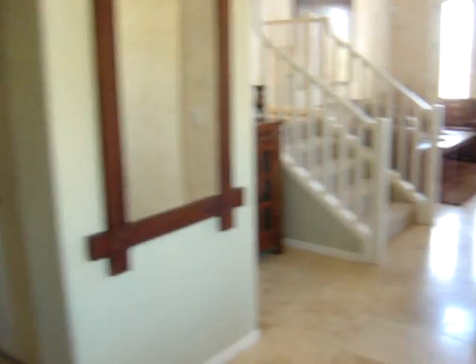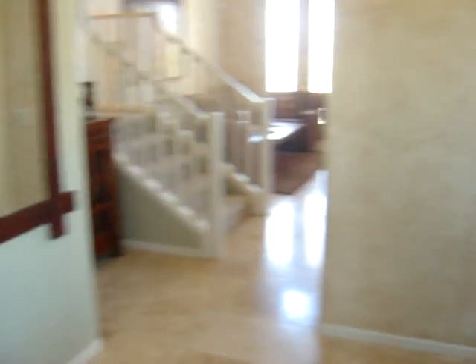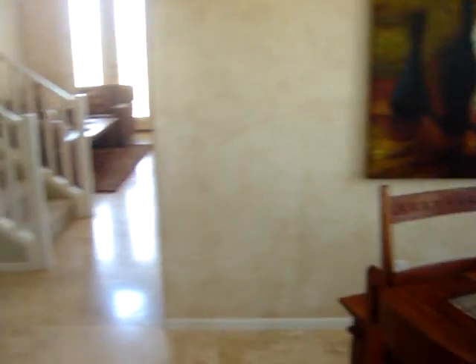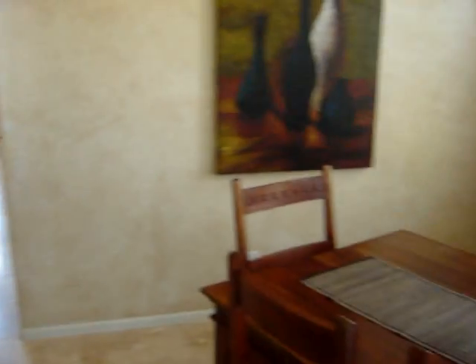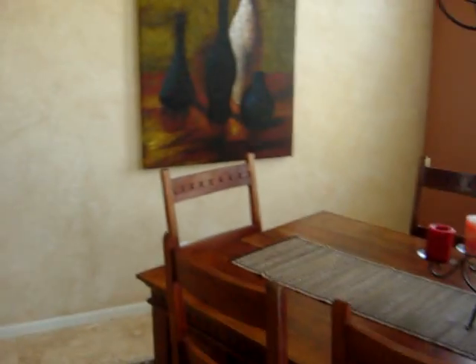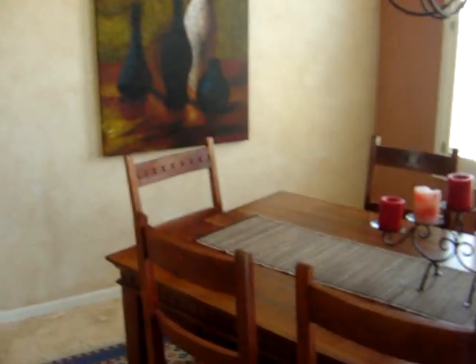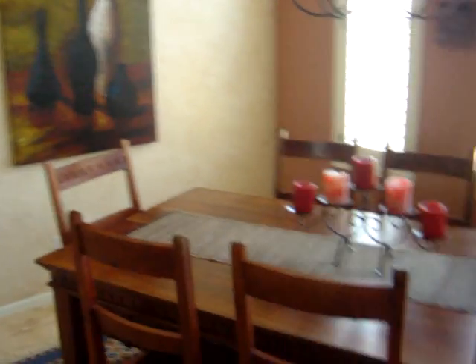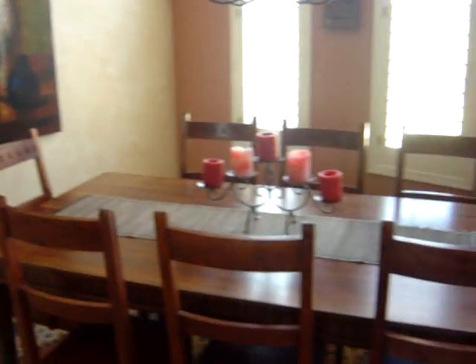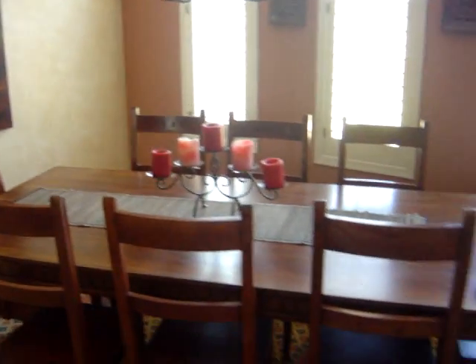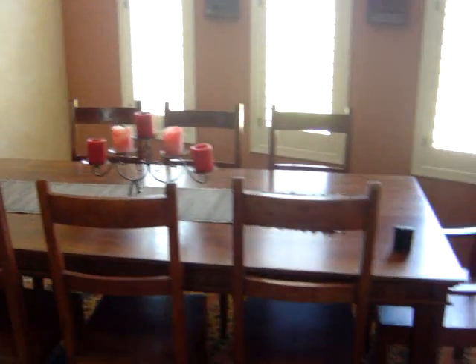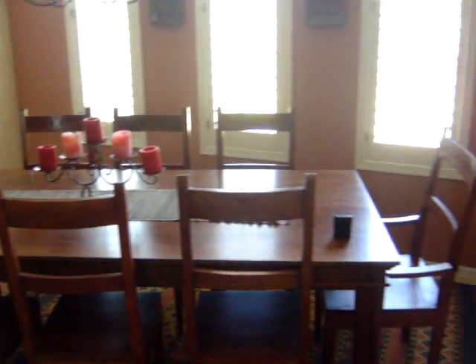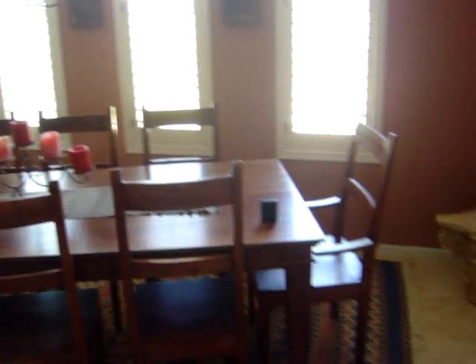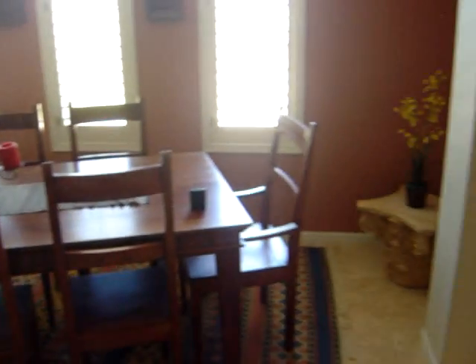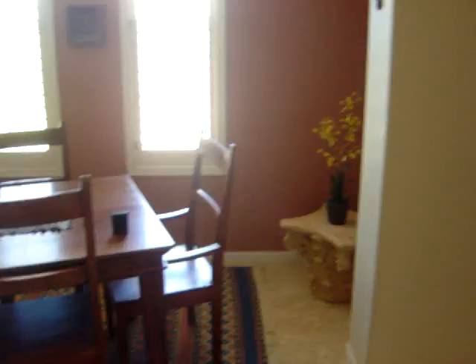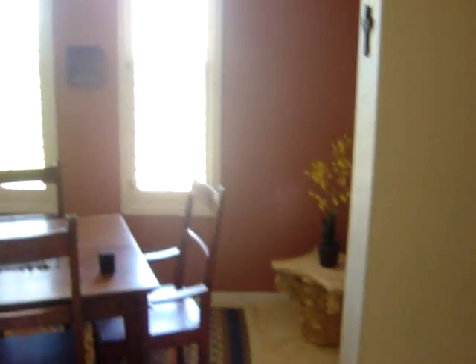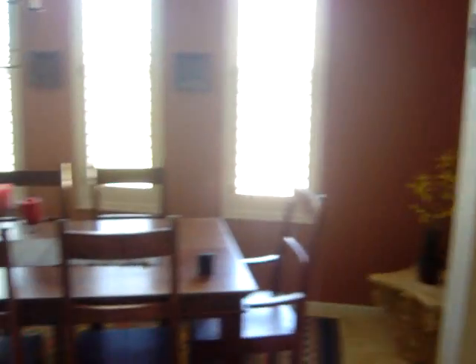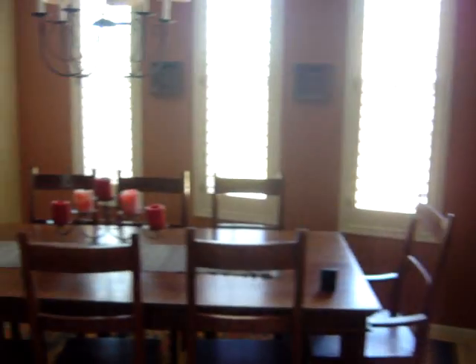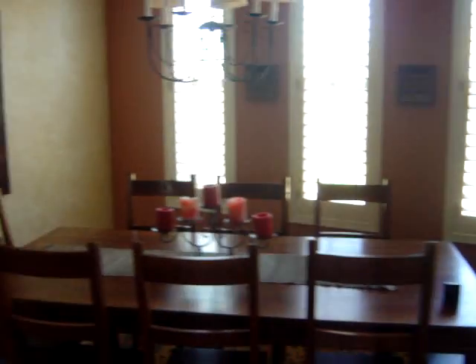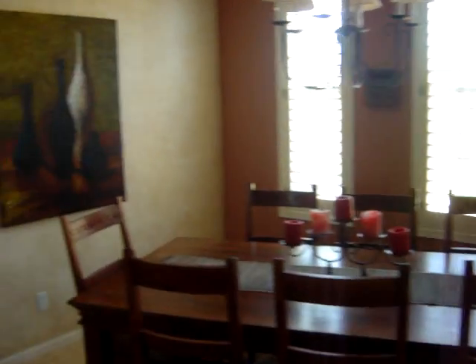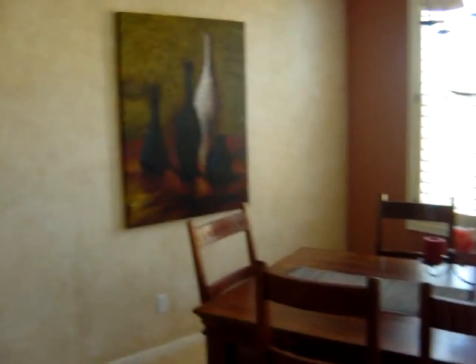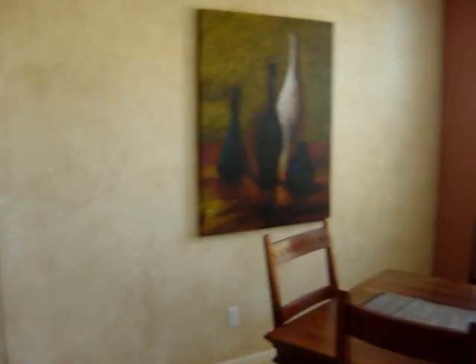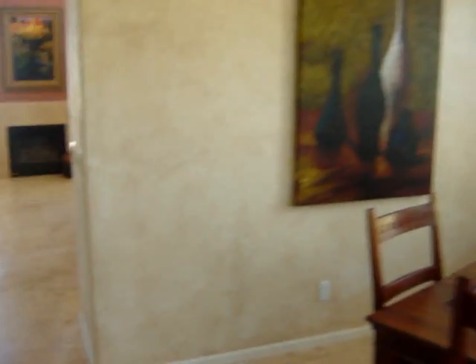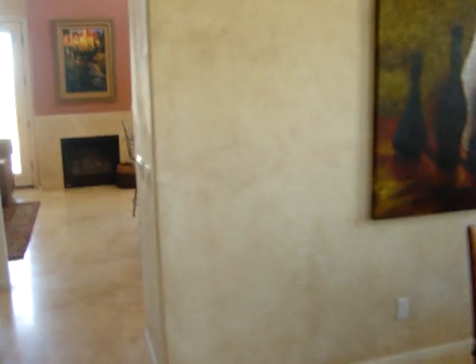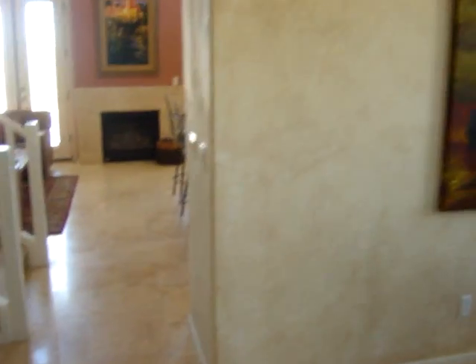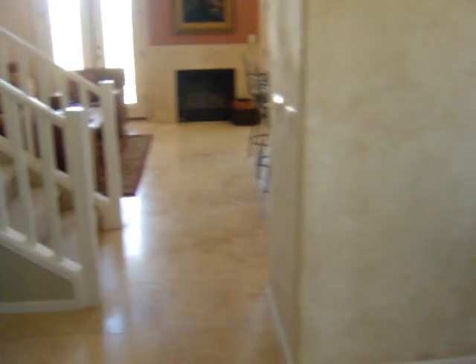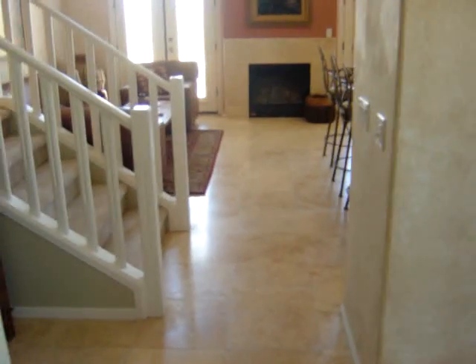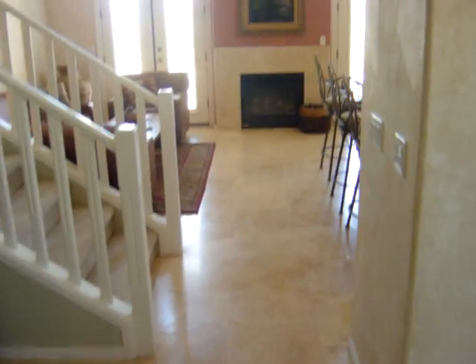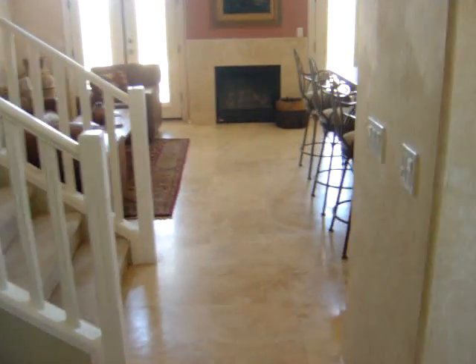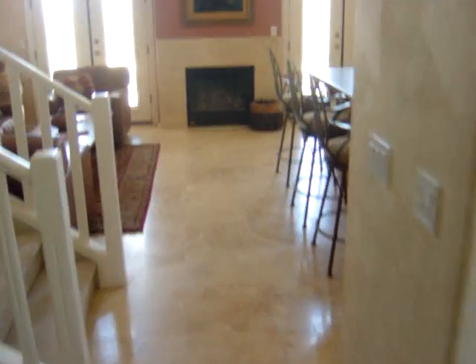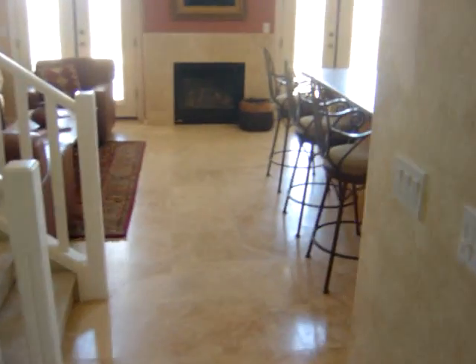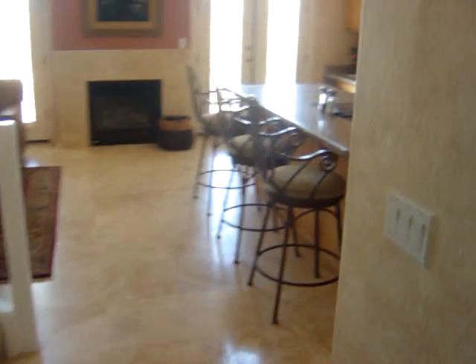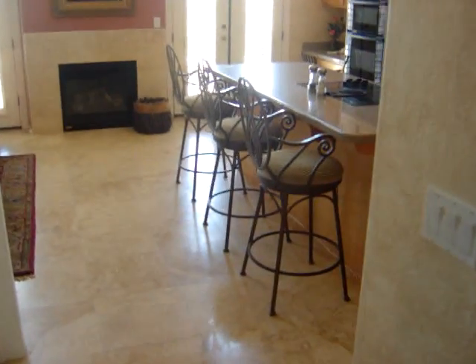This is a nice little 2 bedroom plus den home. Here's the dining area. The home can come furnished also for a small upgrade price — and I'm sure this is something we can negotiate.